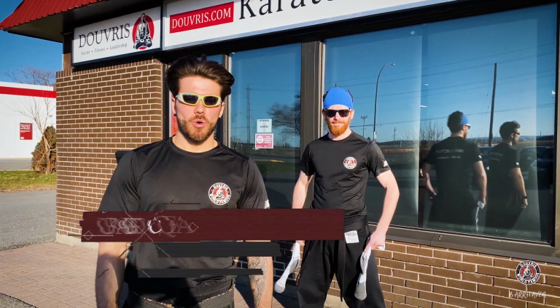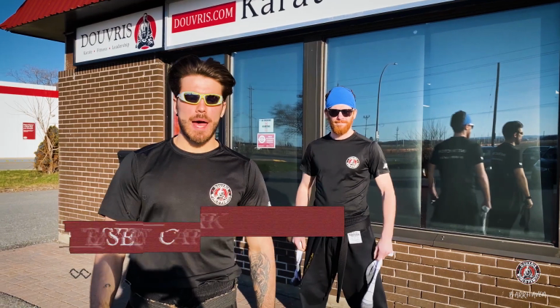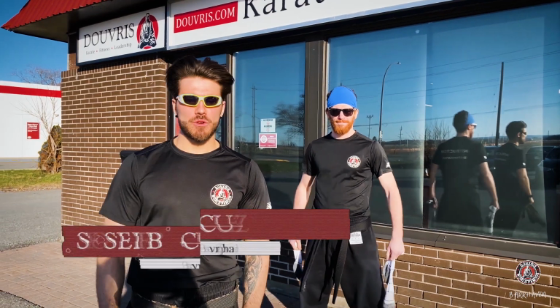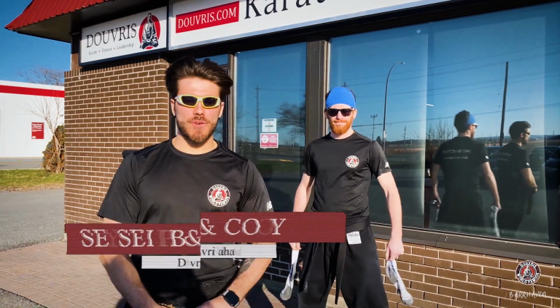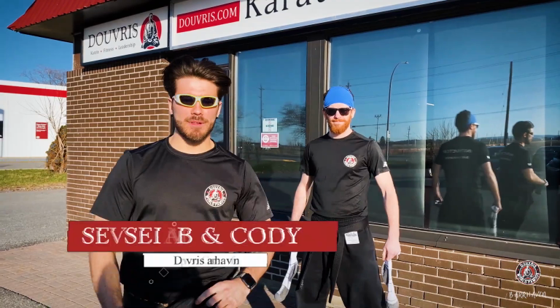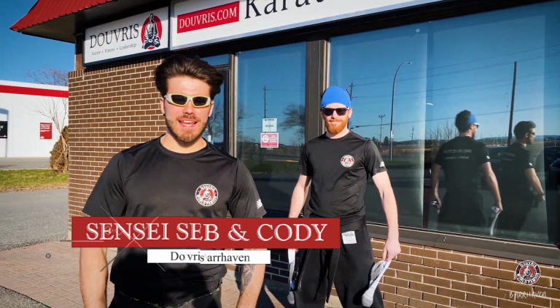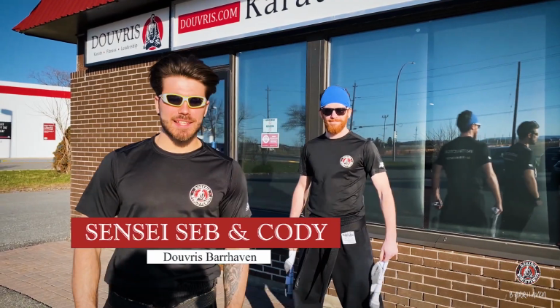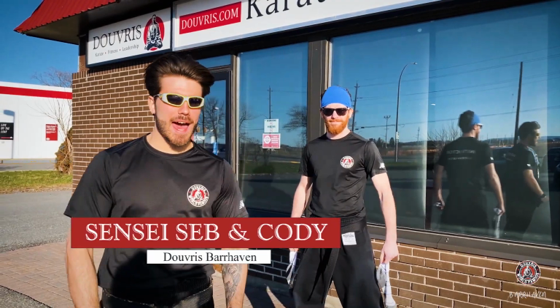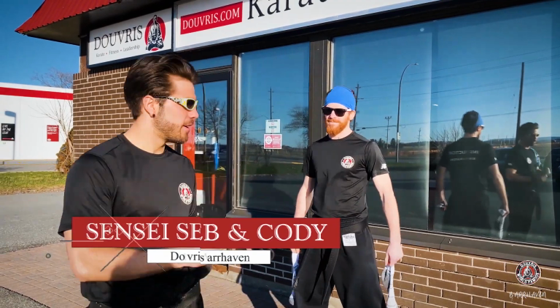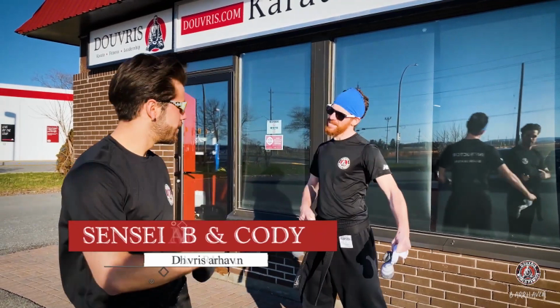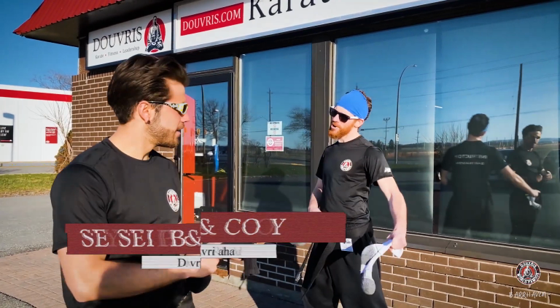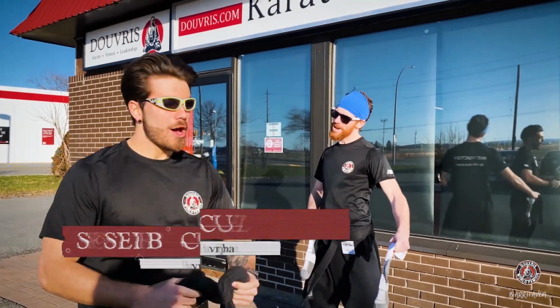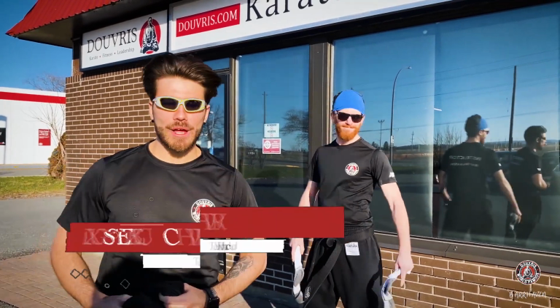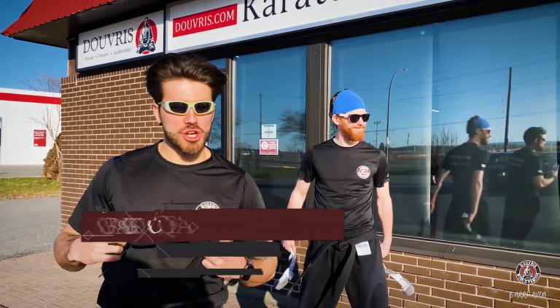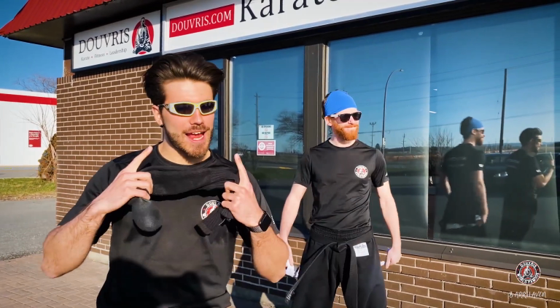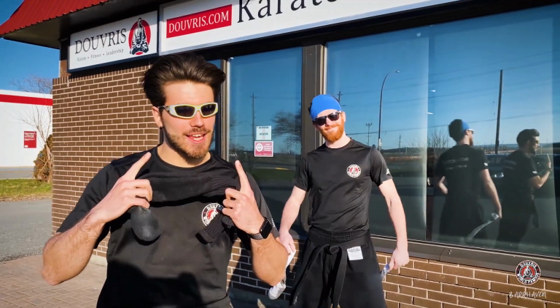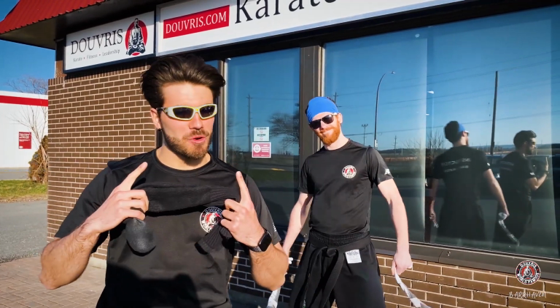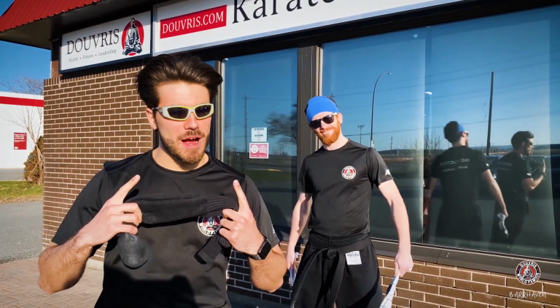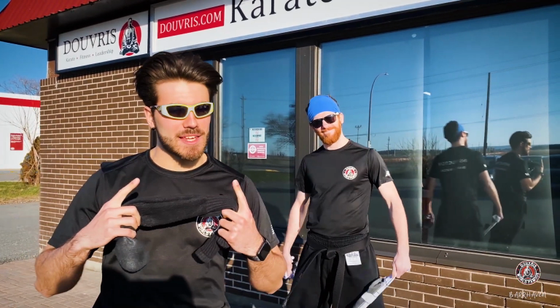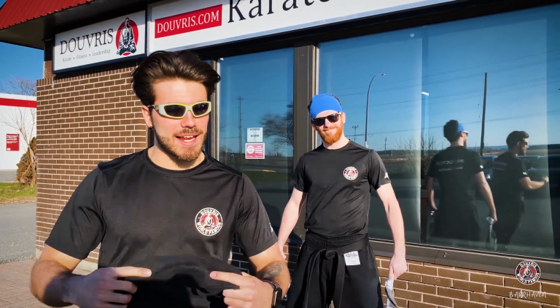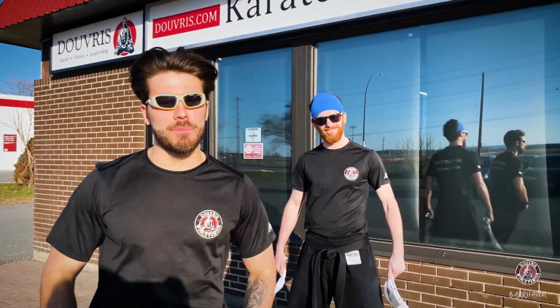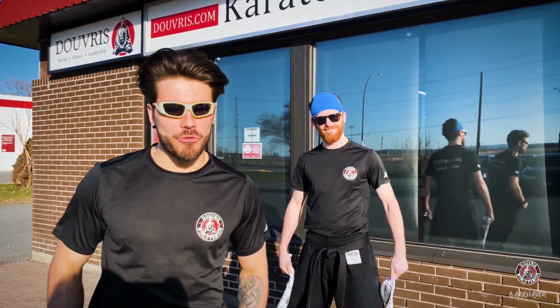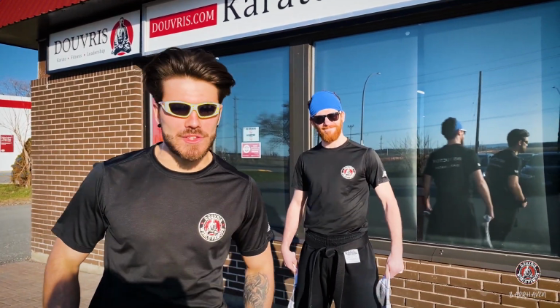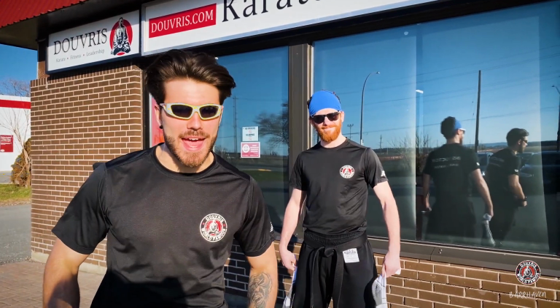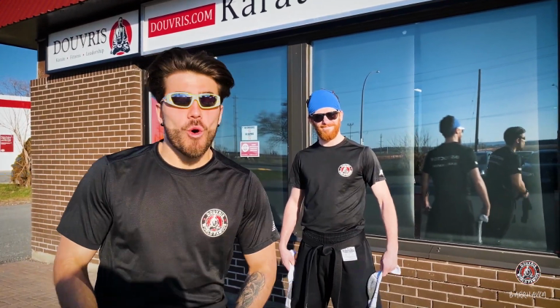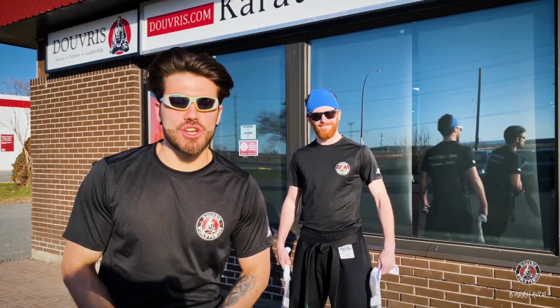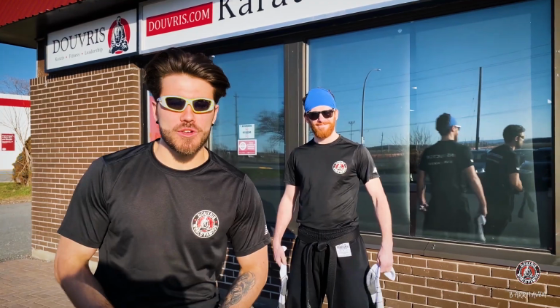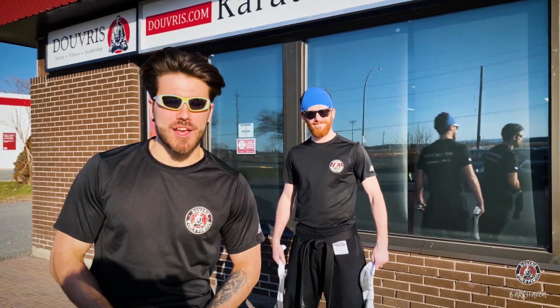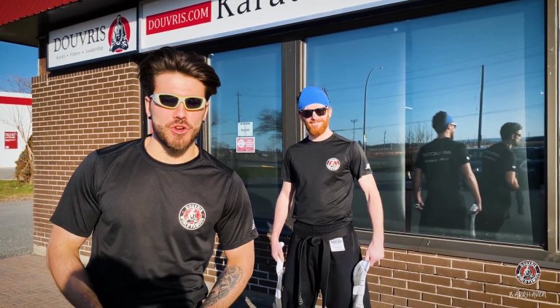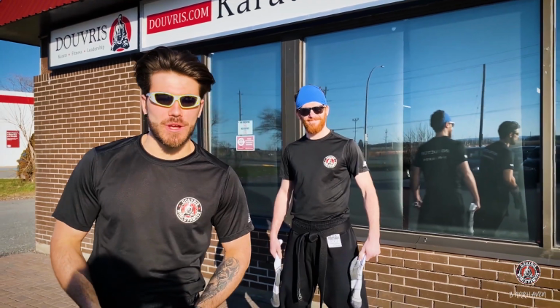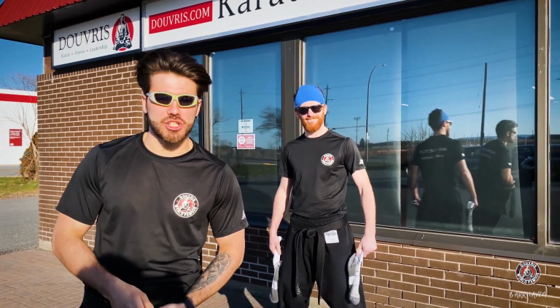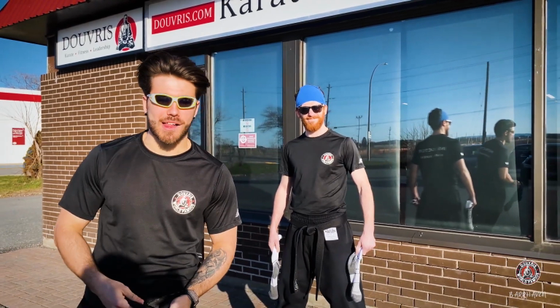What's up Doofers family, it's Sensei Seb, Sensei Cody. We got our shades on, we're outside, it's a beautiful day — we're gonna show you guys your new weekly challenge.